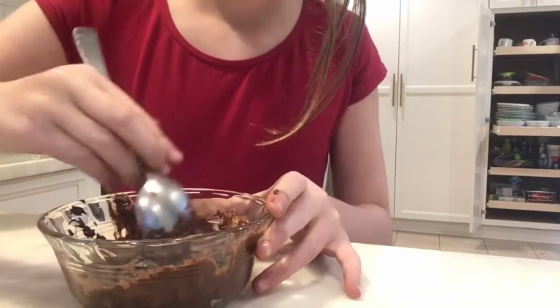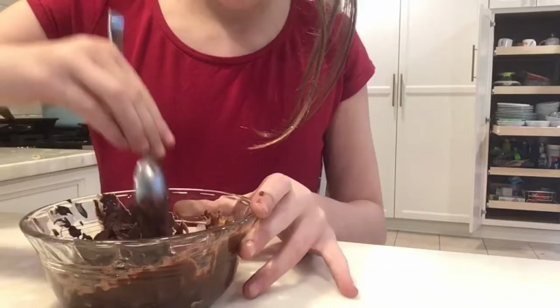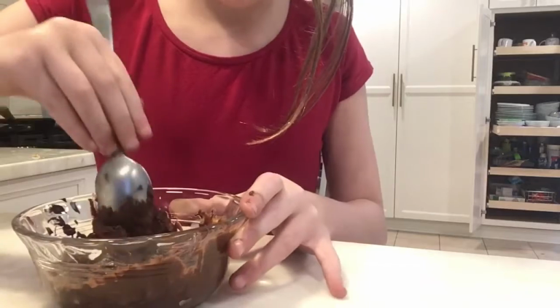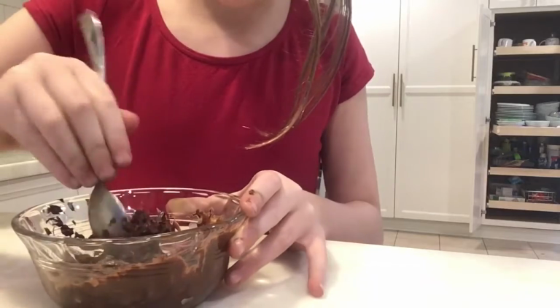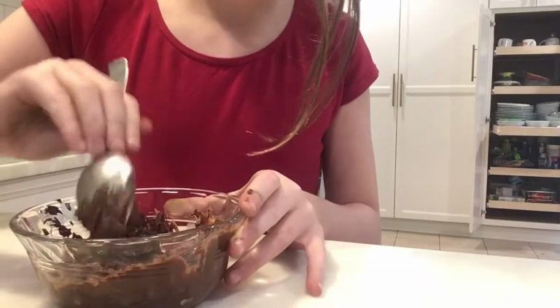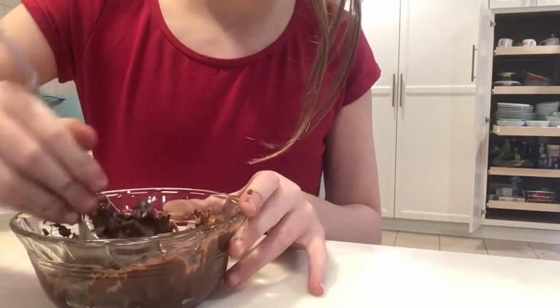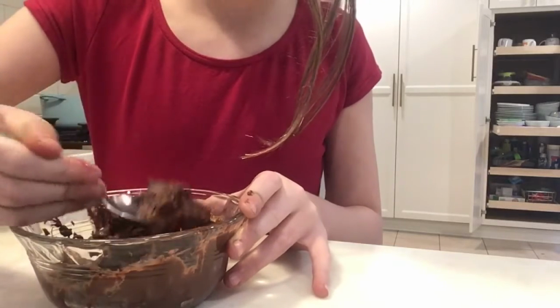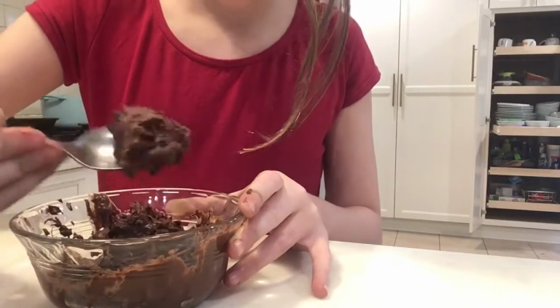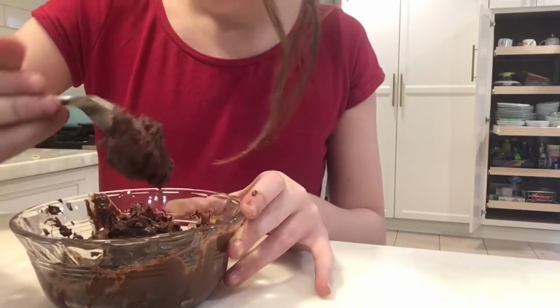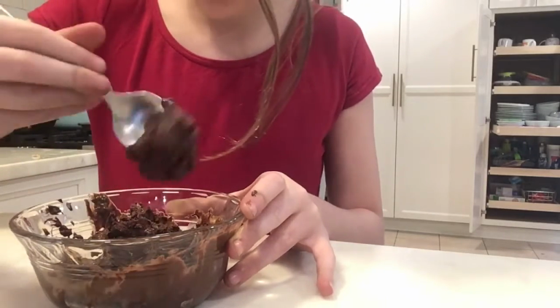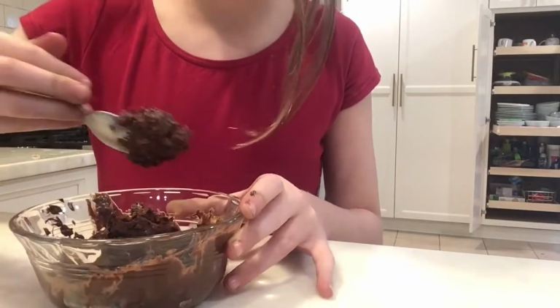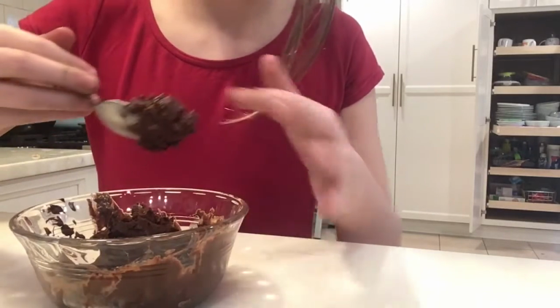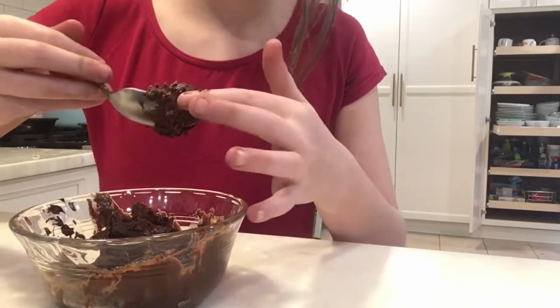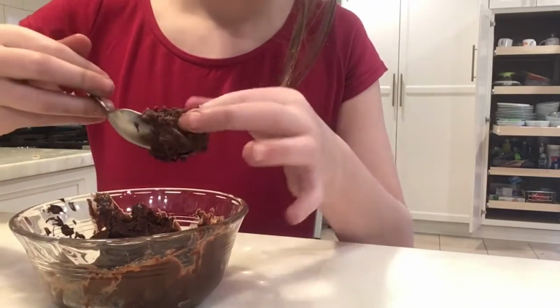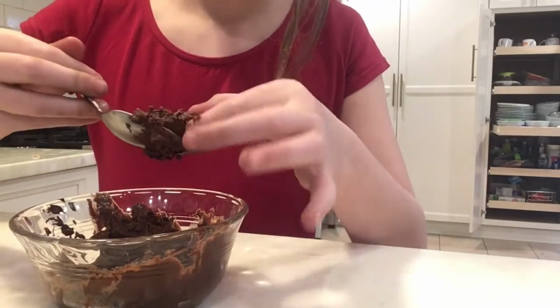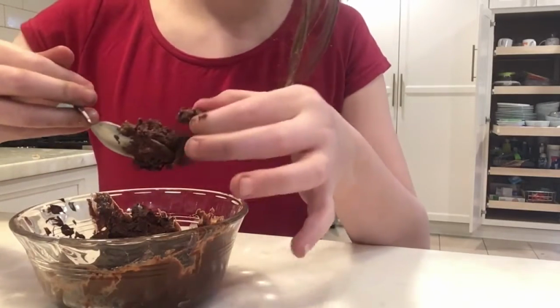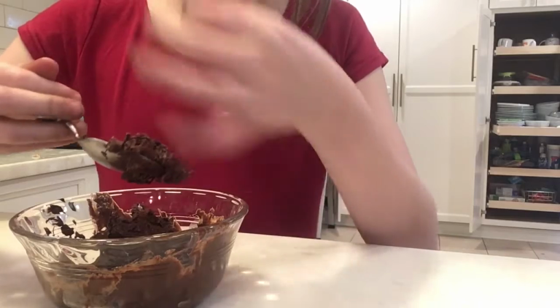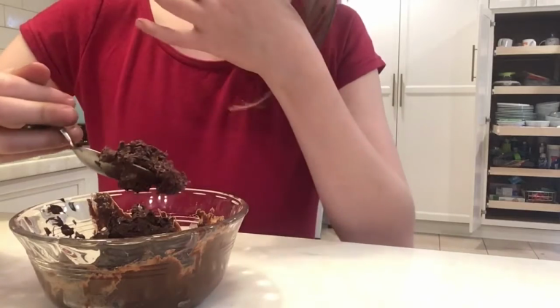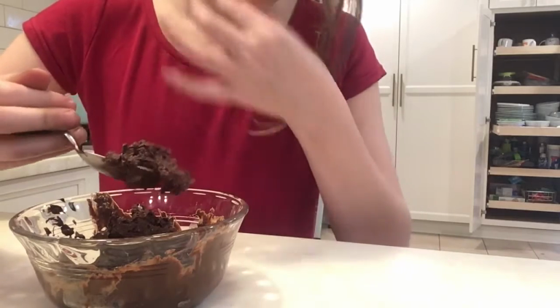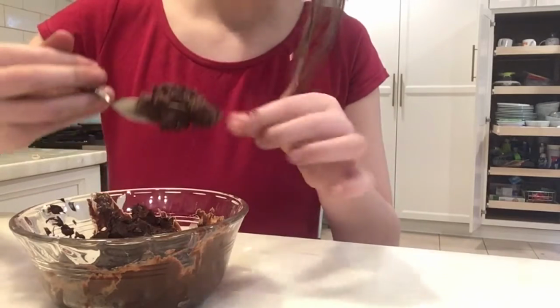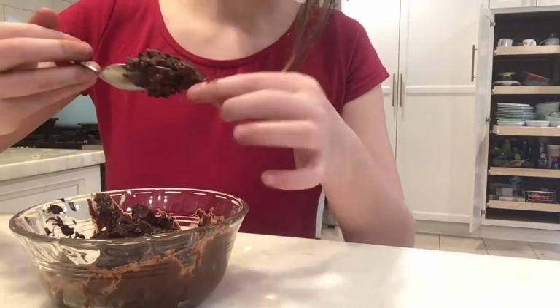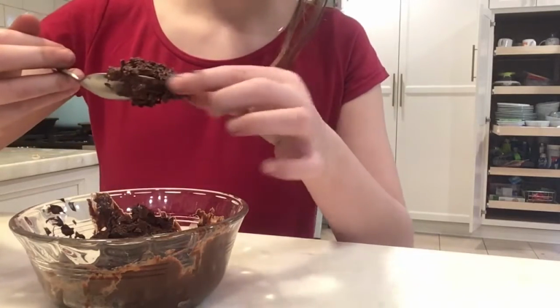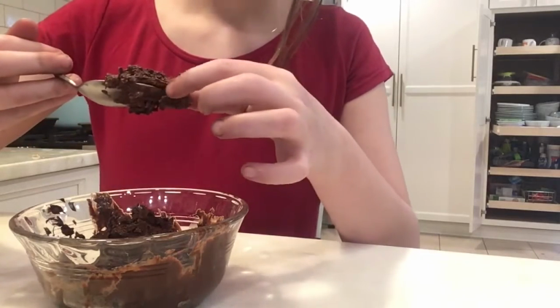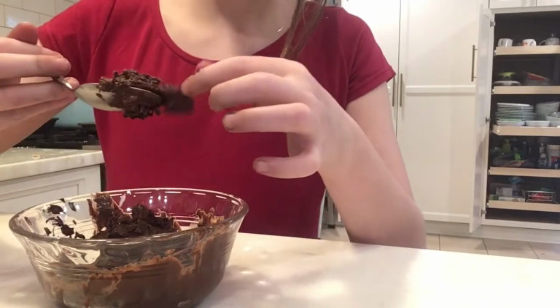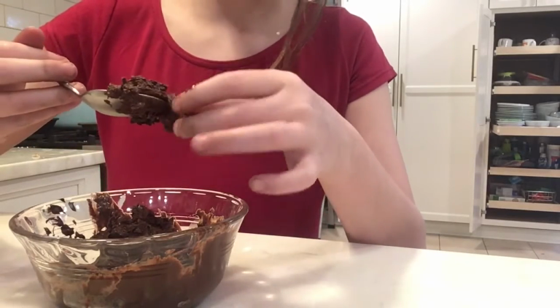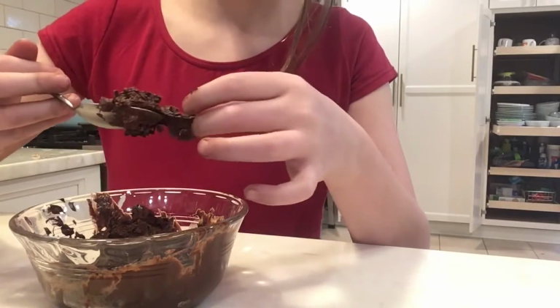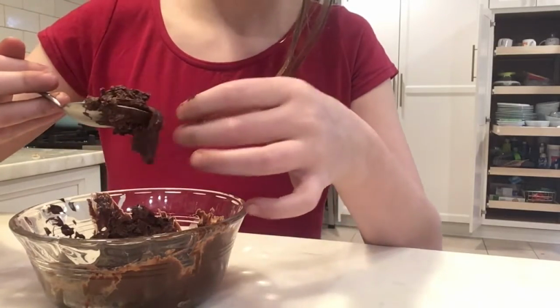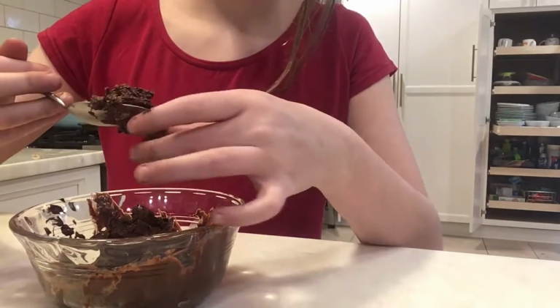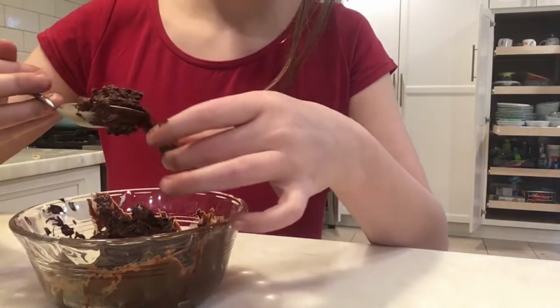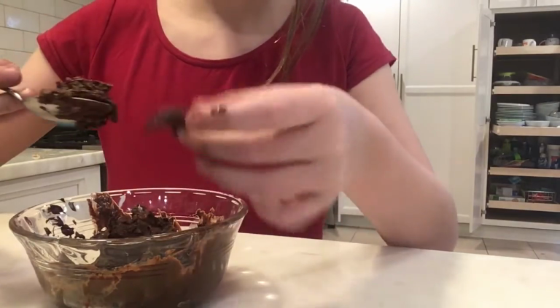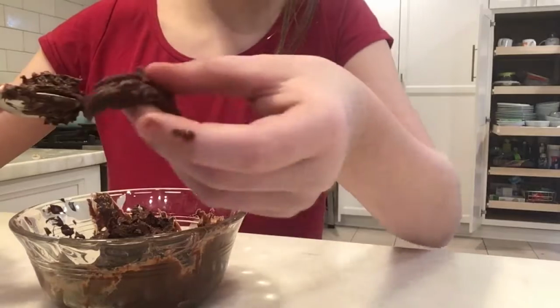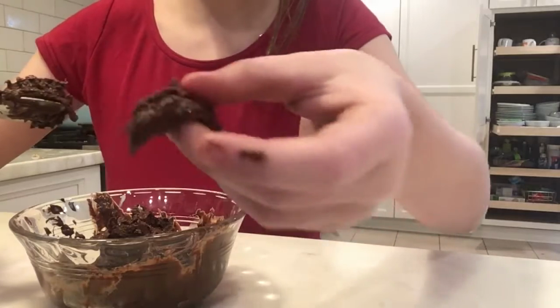Guys, we're back and it's done now. See that — that's what you should have. Nice and moist. See that brownie texture? Delicious.